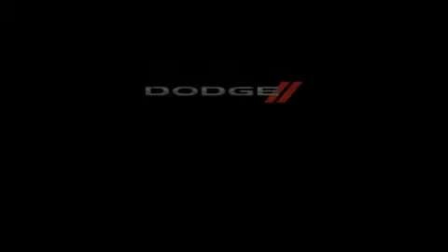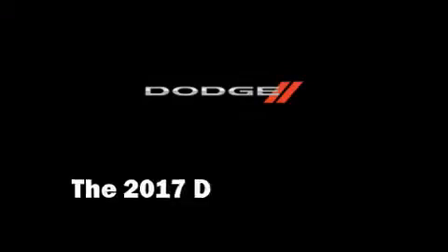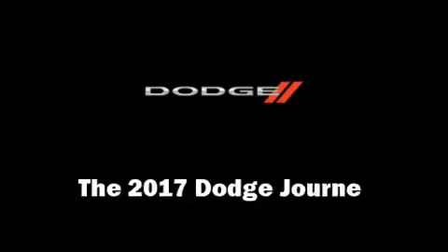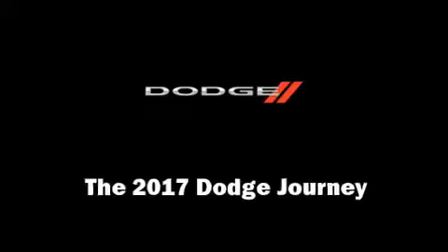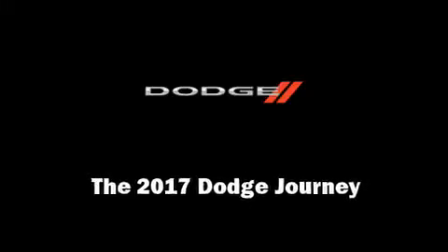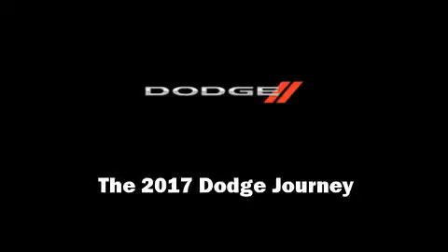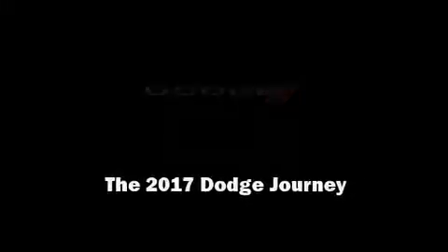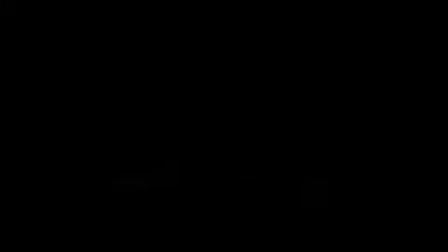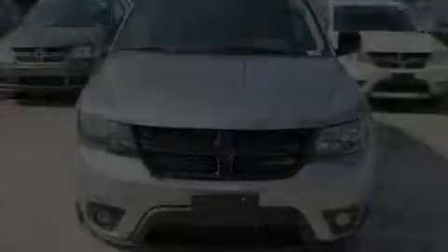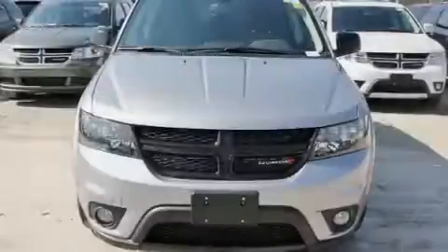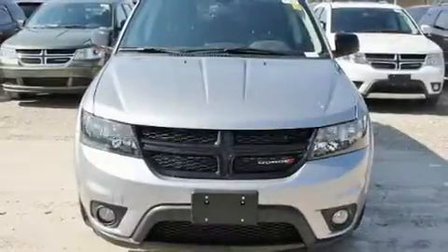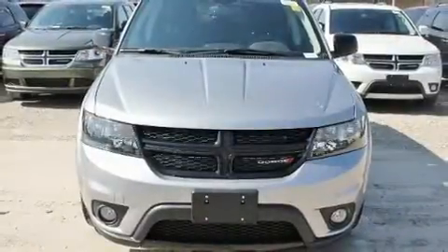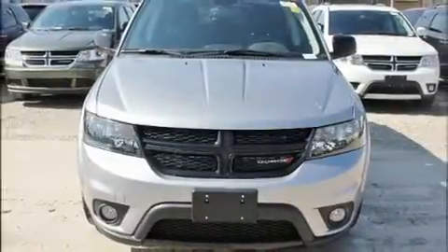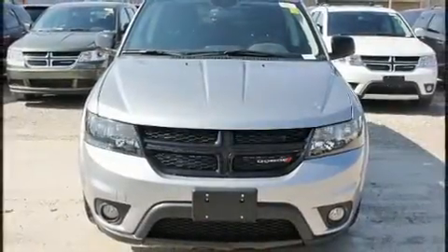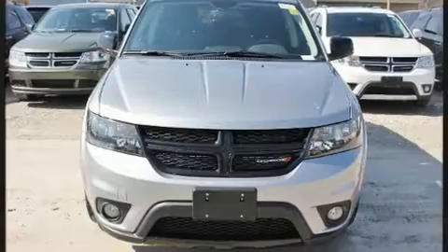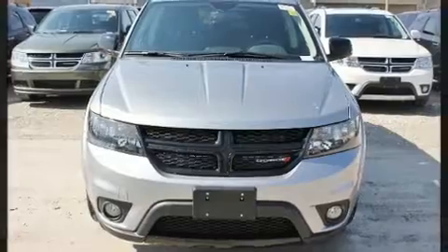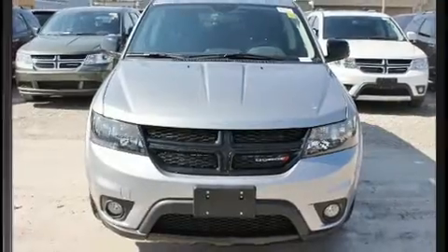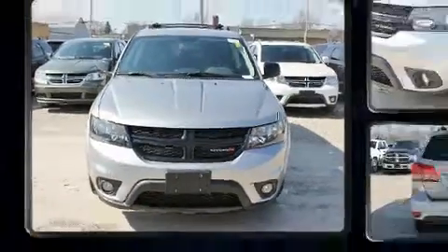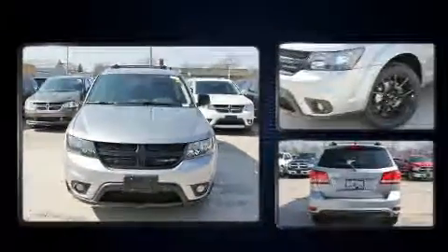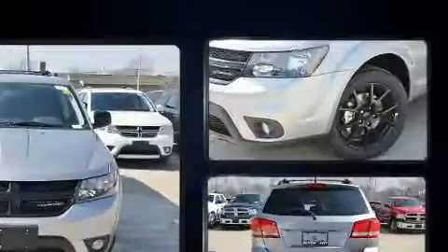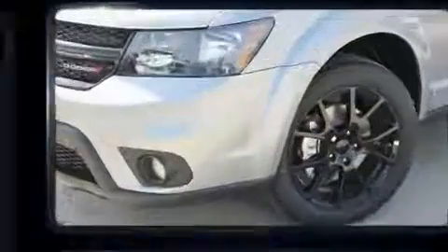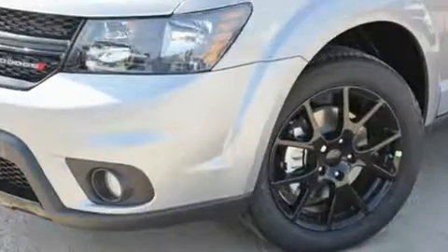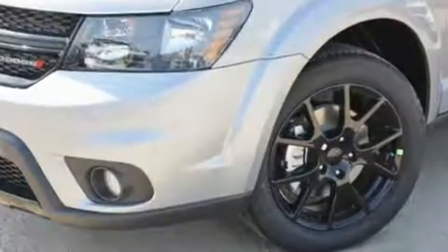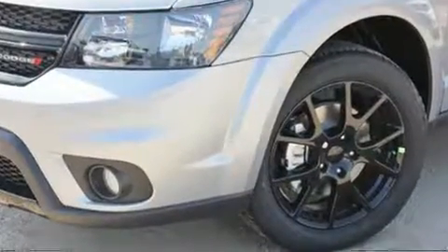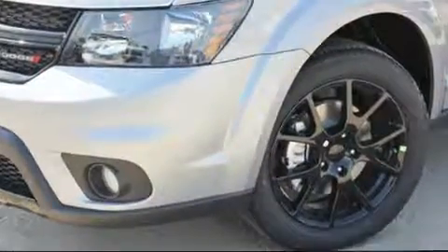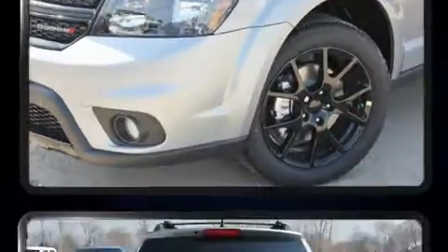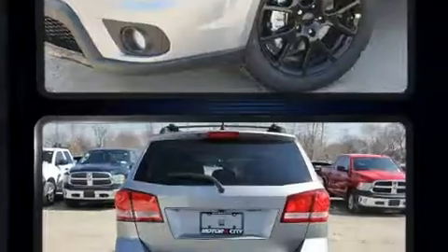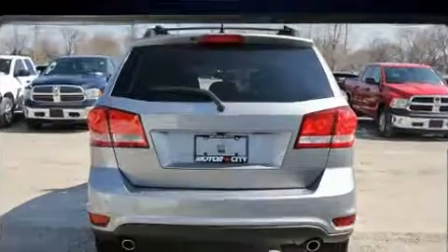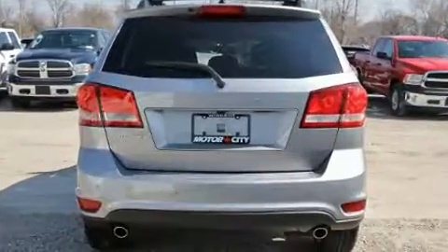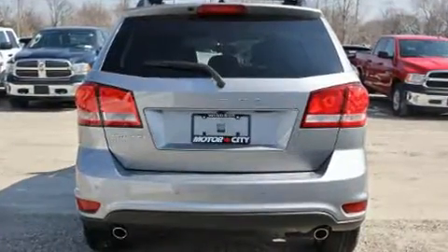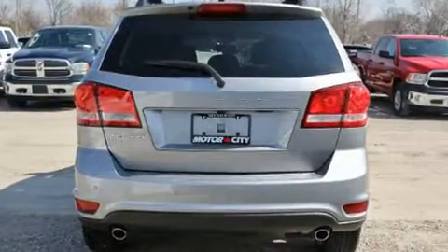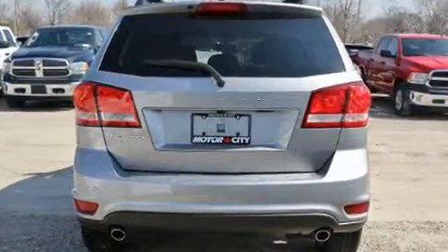Sensibility and practicality define the 2017 Dodge Journey. Under the hood, you'll find a six-cylinder engine with more than 270 horsepower. And for added security, Dynamic Stability Control supplements the drivetrain.